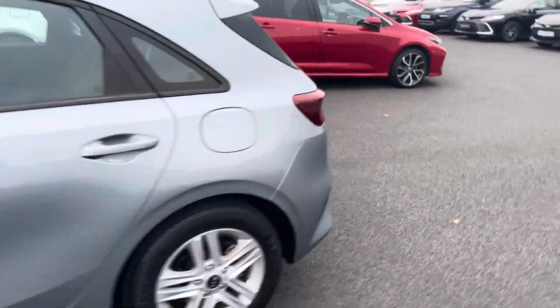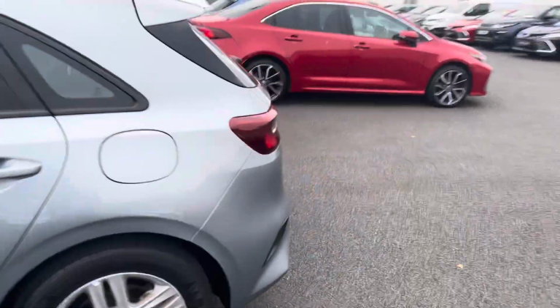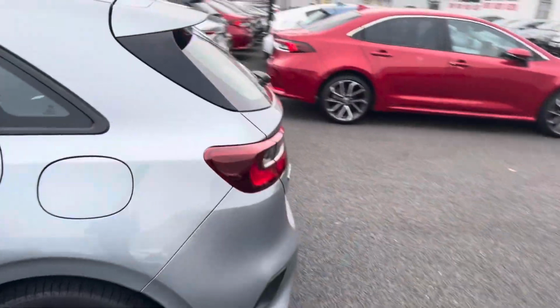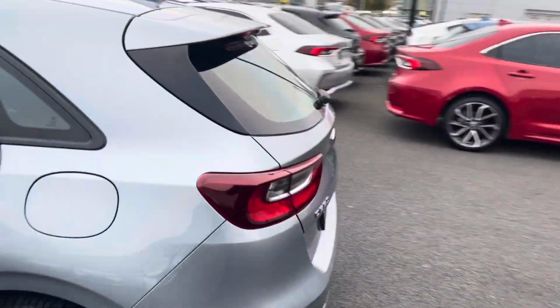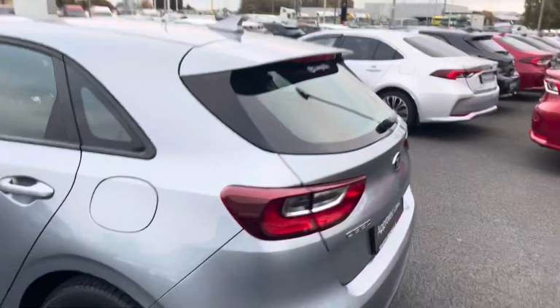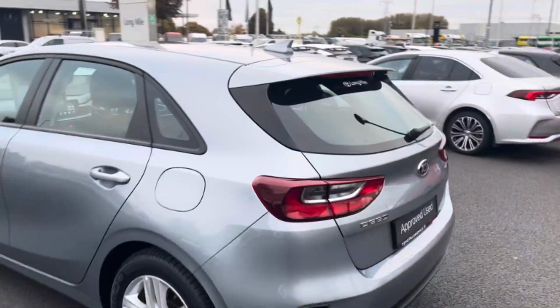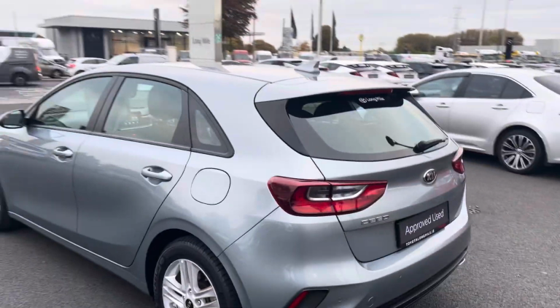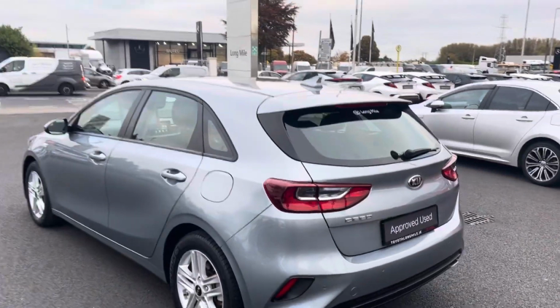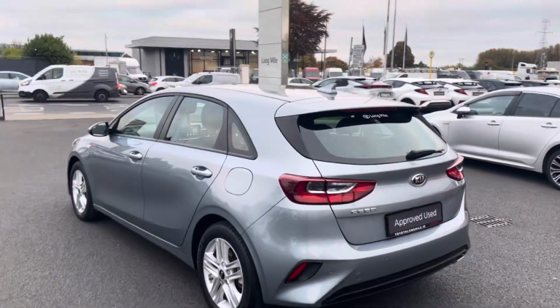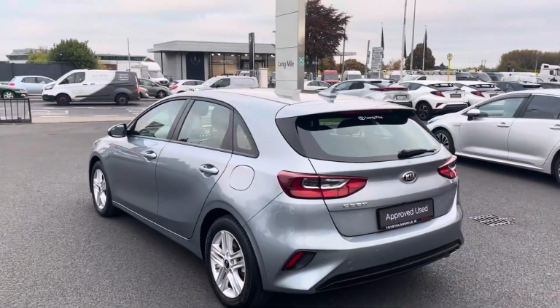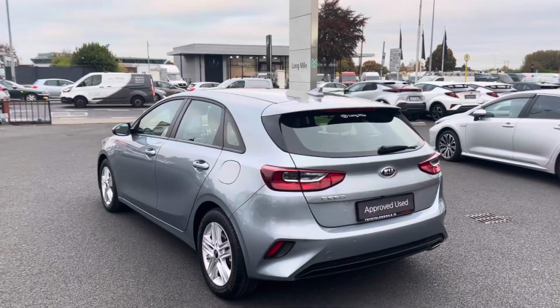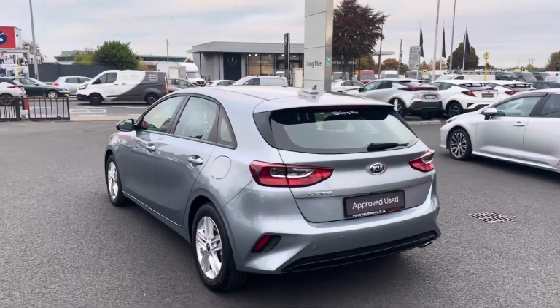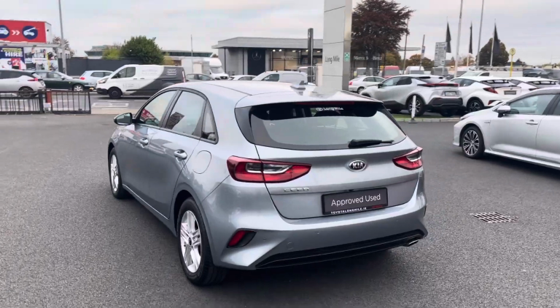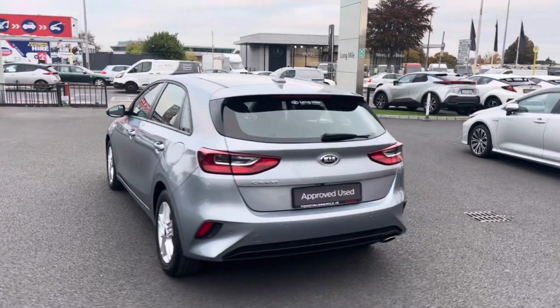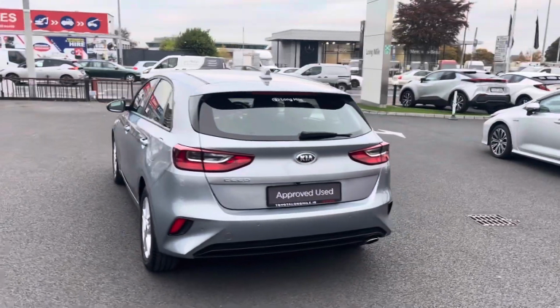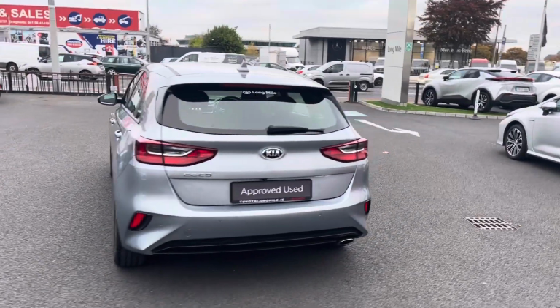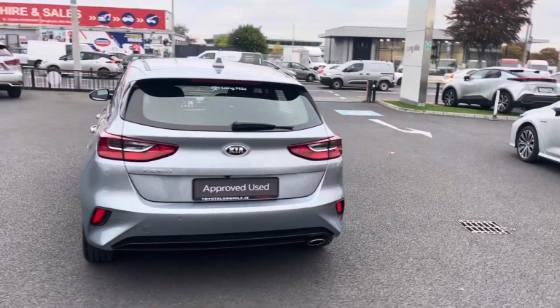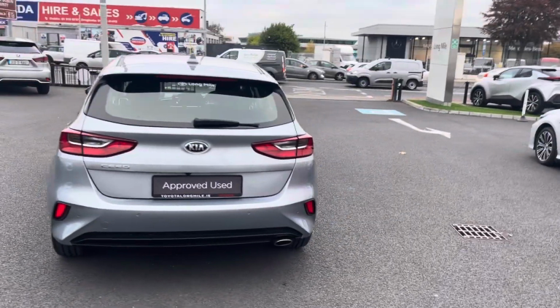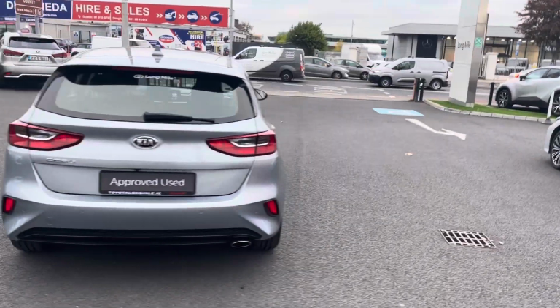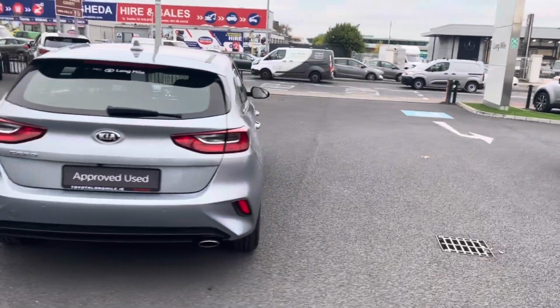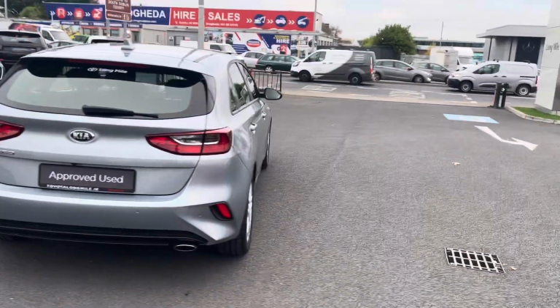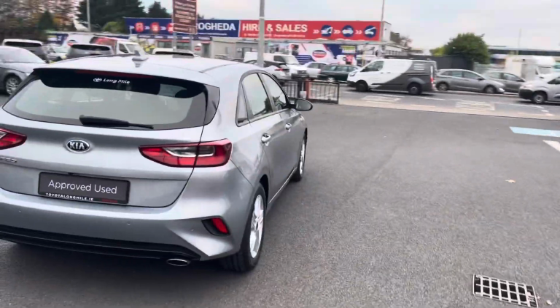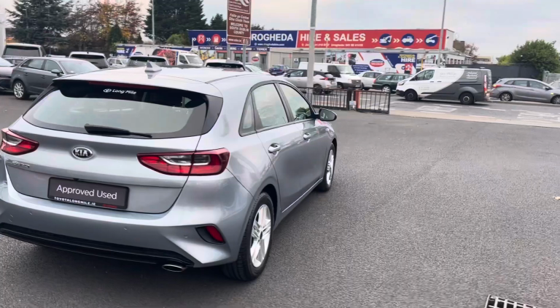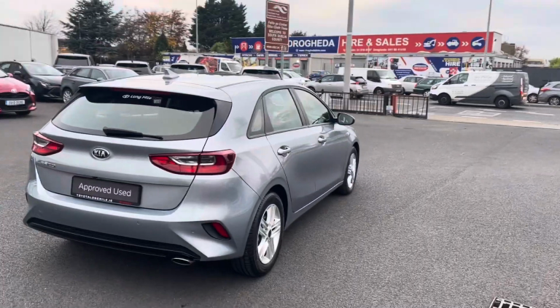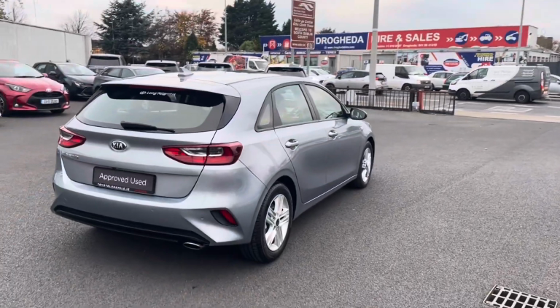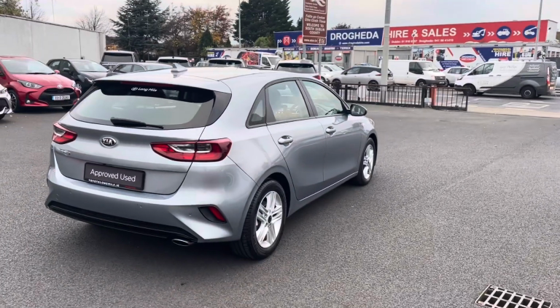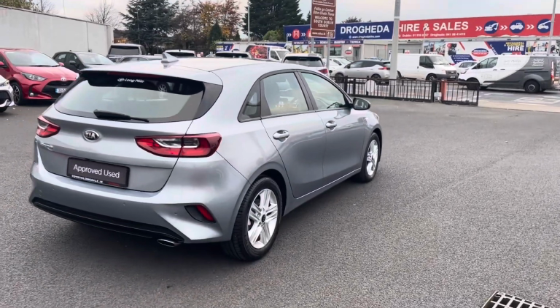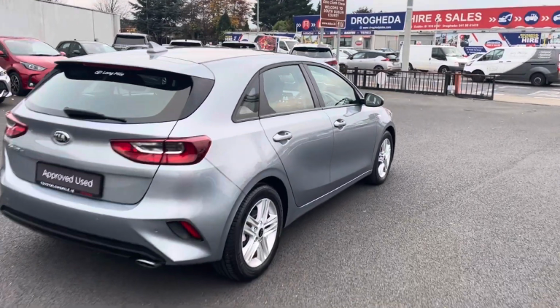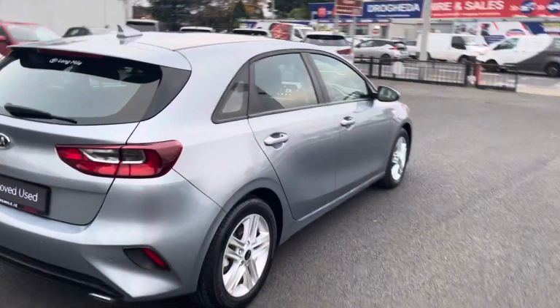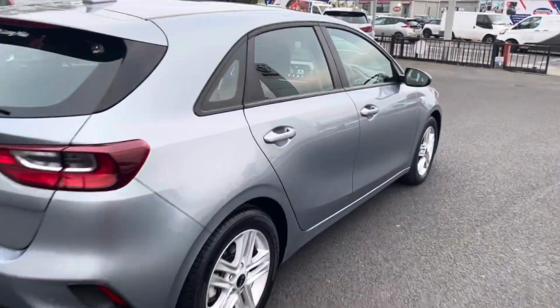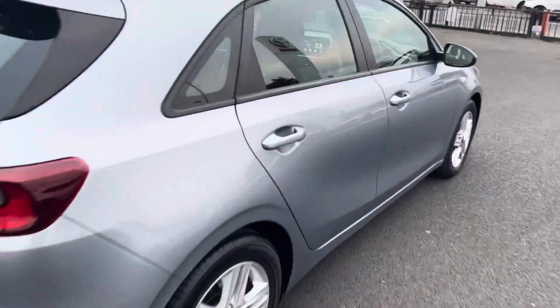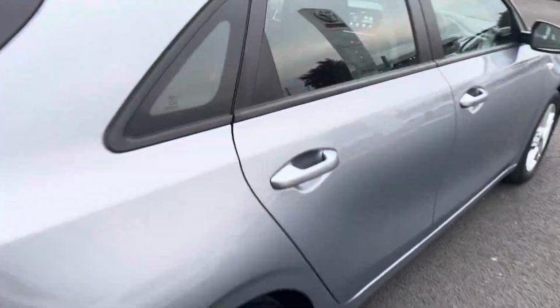Being a 1 litre, you have cheap insurance and tax. It comes with parking sensors at the rear and a reversing camera. Quick look into the back.